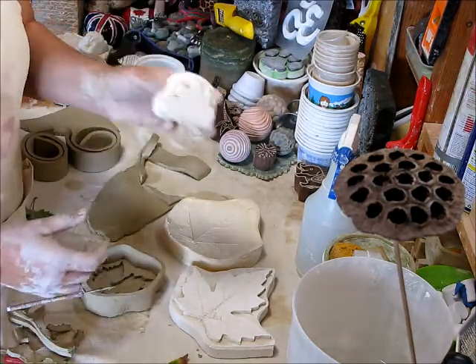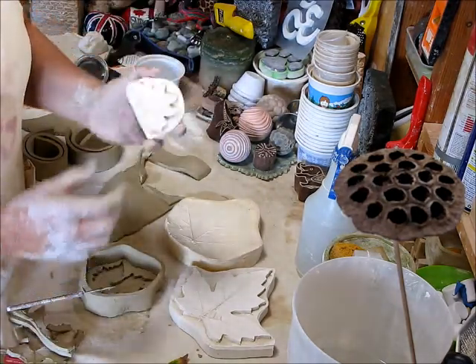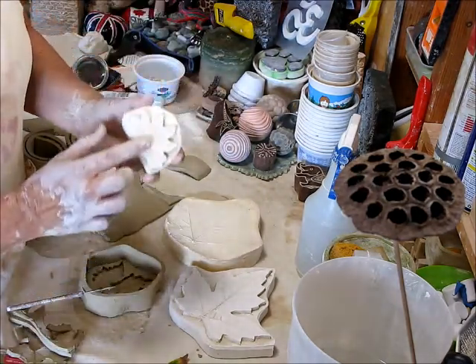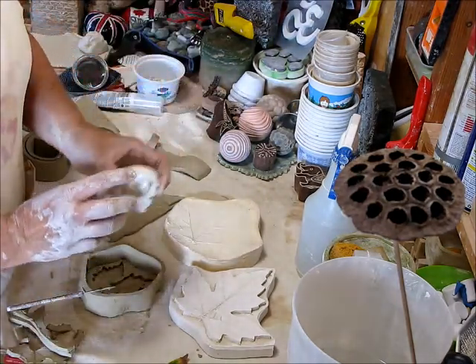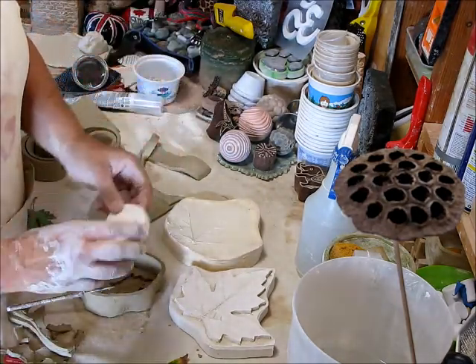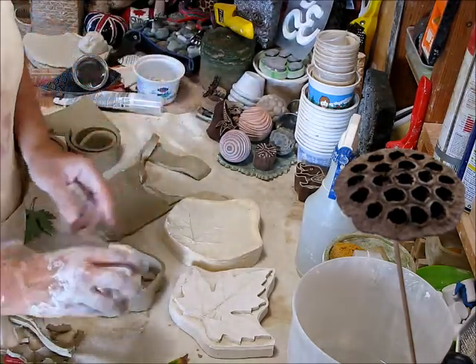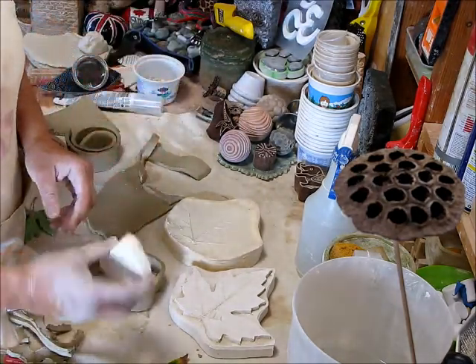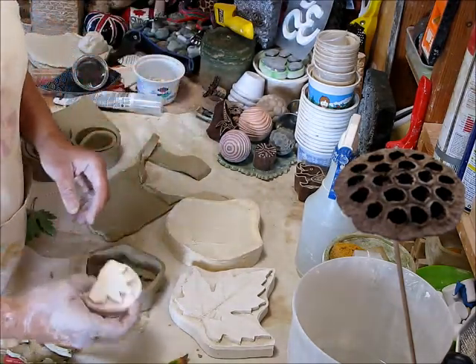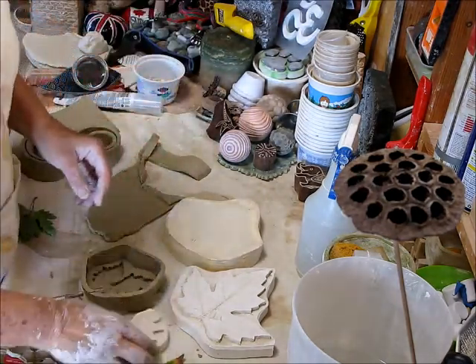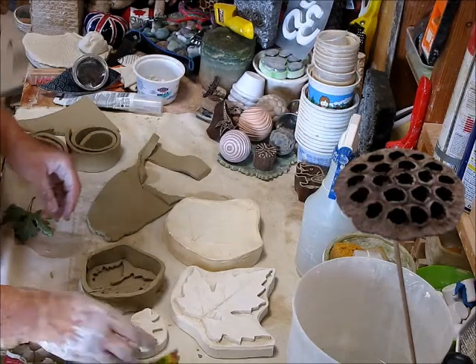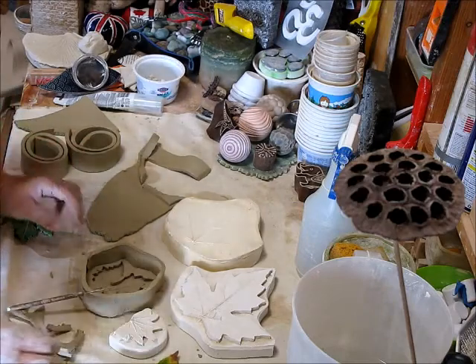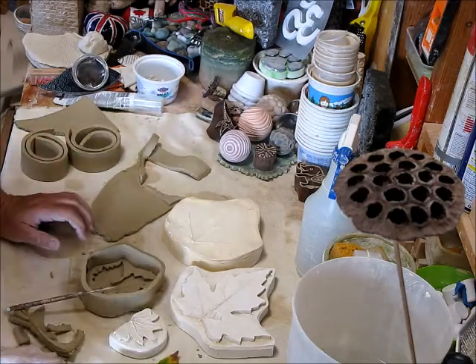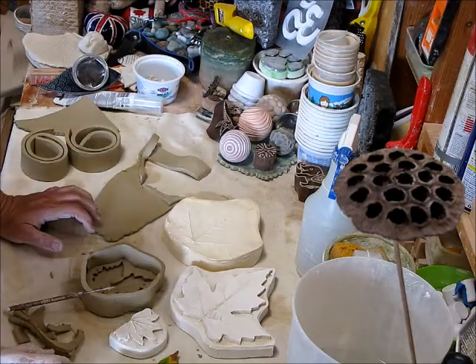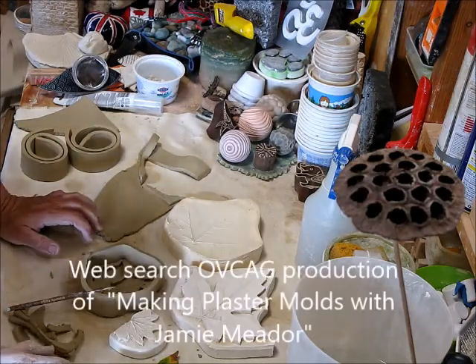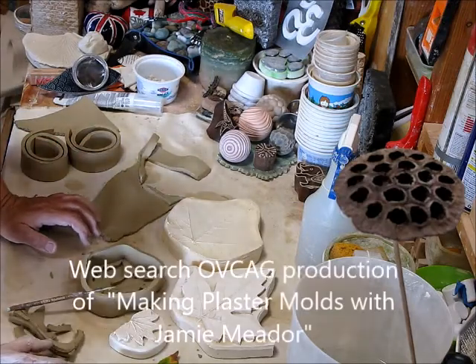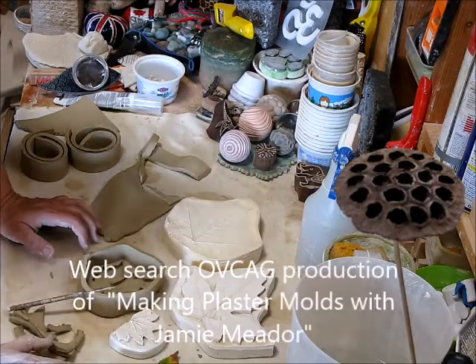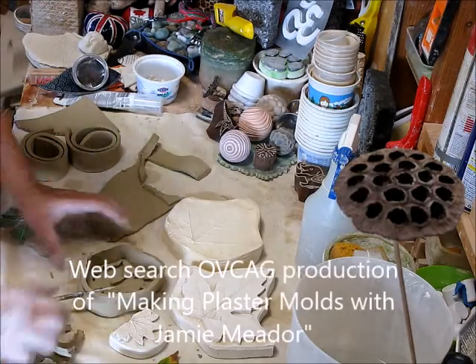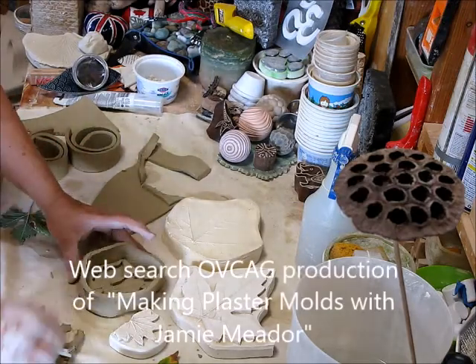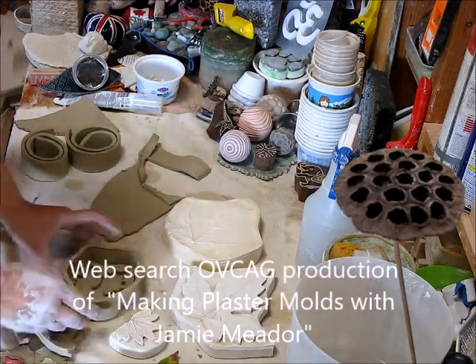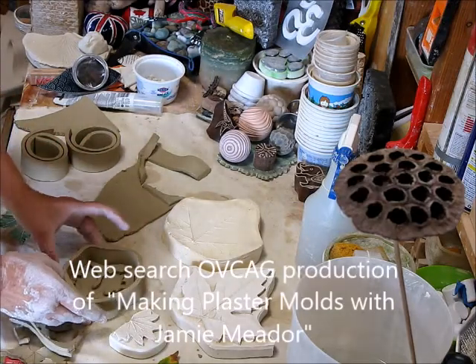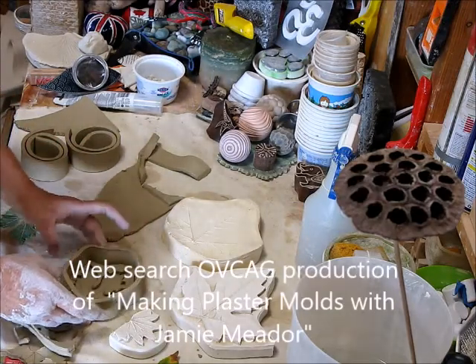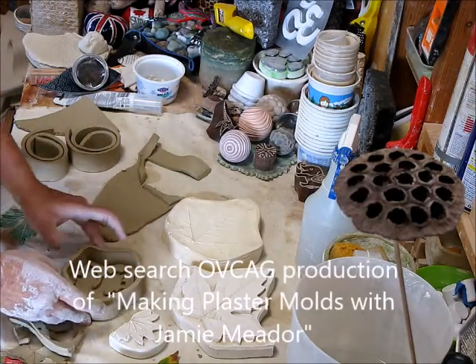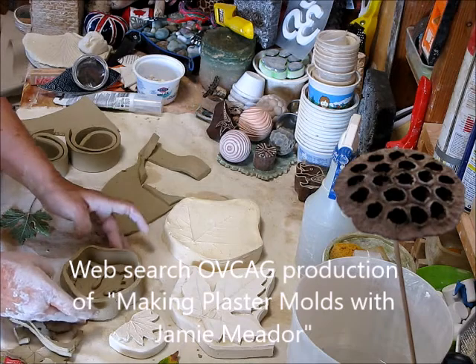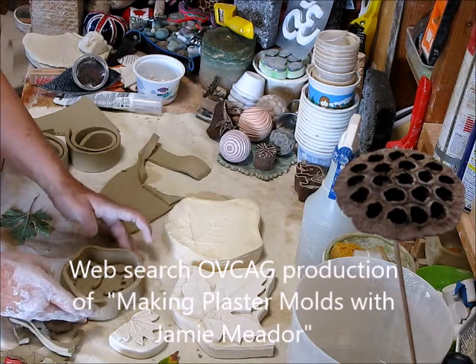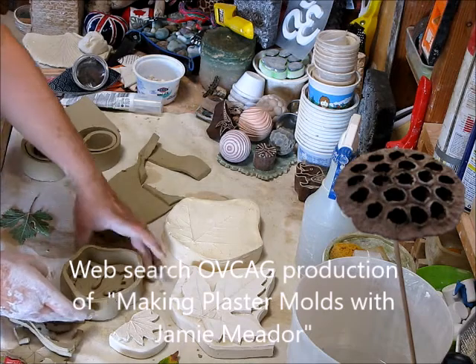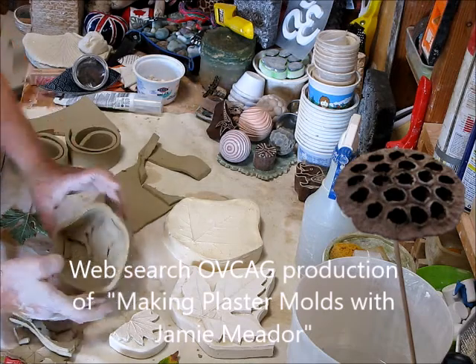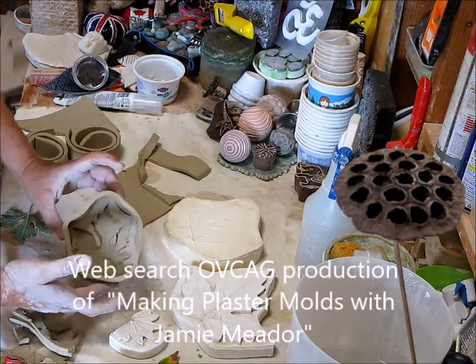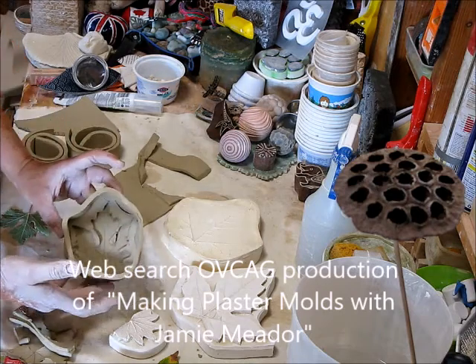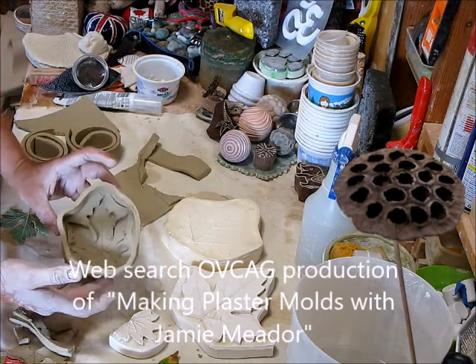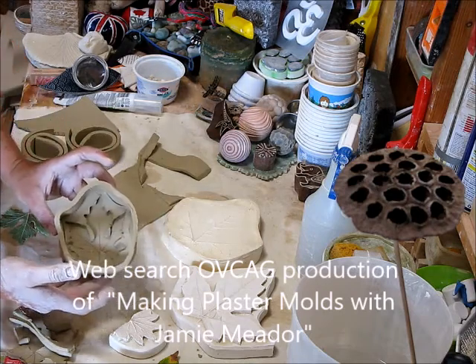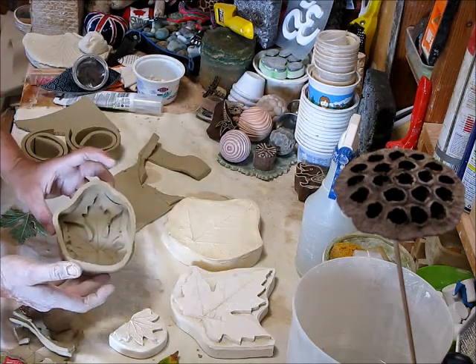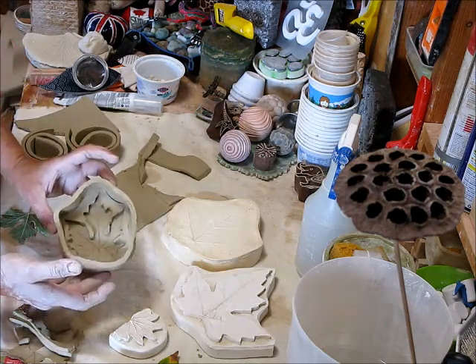Then cut it out as opposed to pressing it in. The smaller molds, however, are great for pressing in. I'm not going to get into pouring the plaster — I covered that in another video. I hope this helps, and good luck — have fun out there!